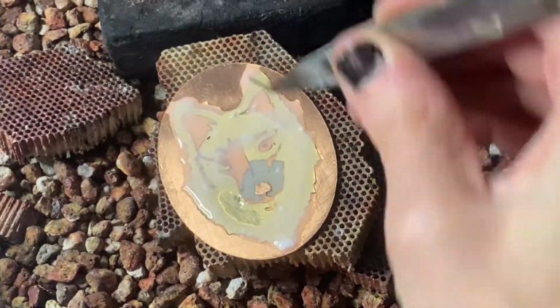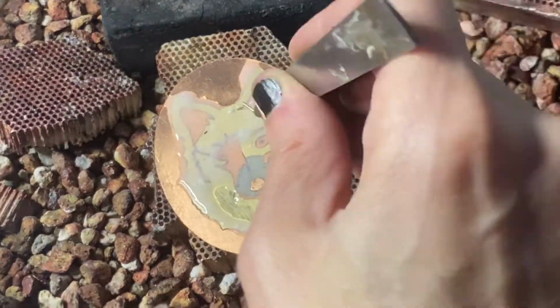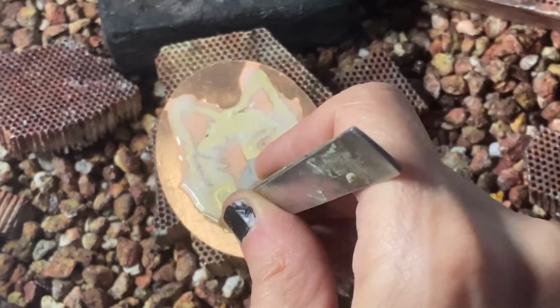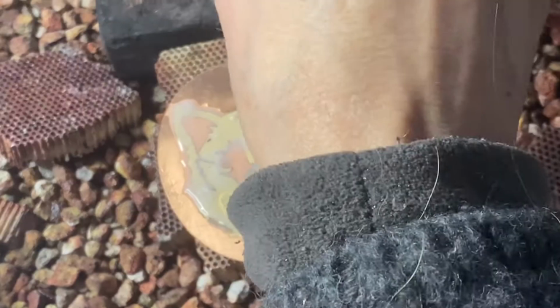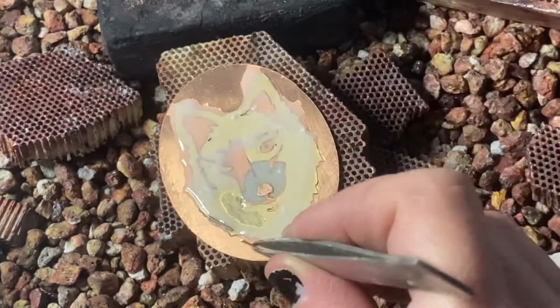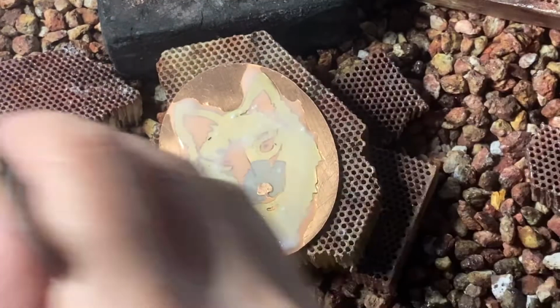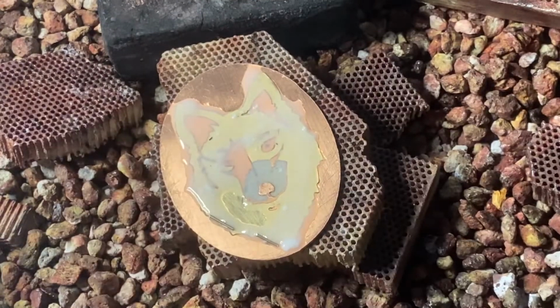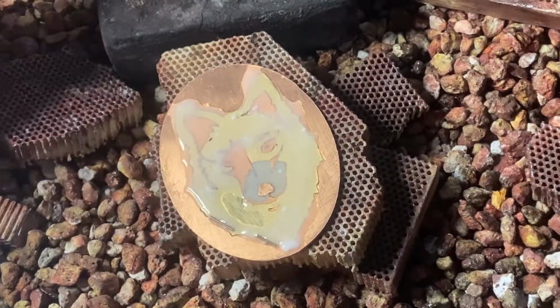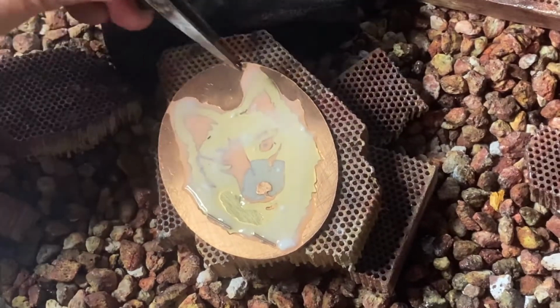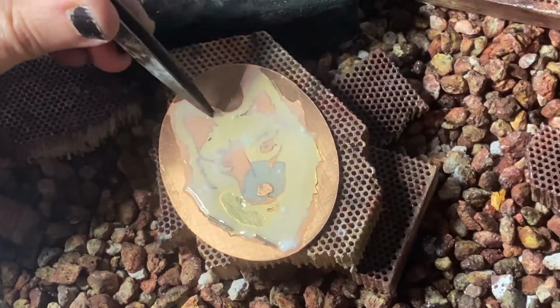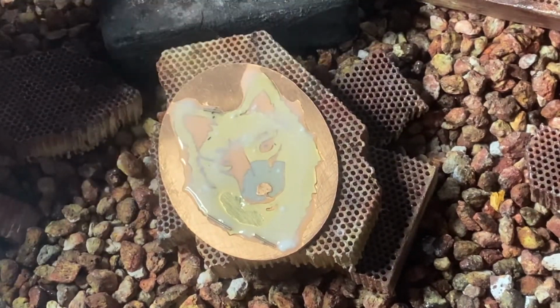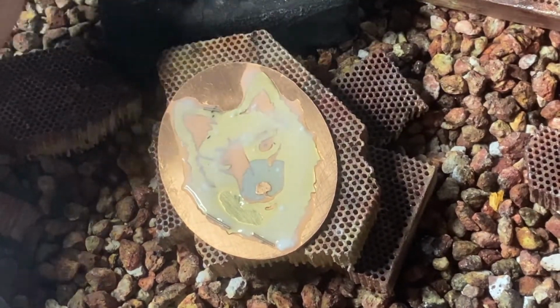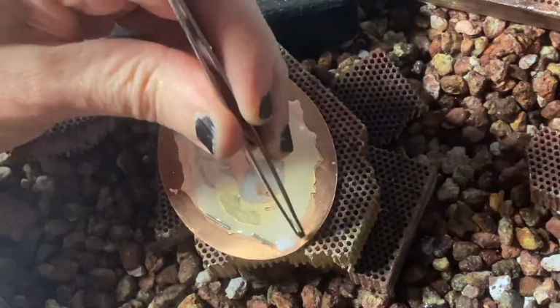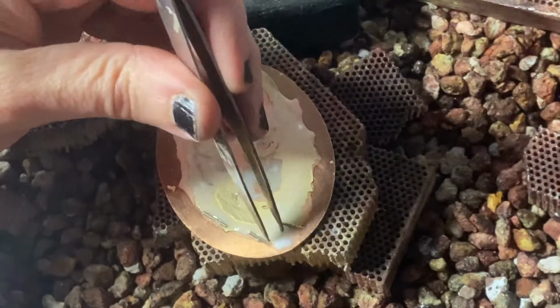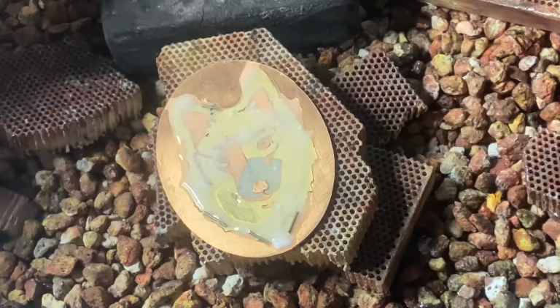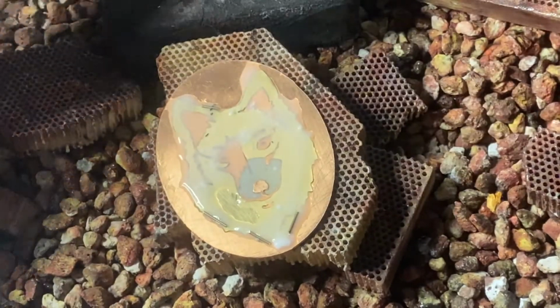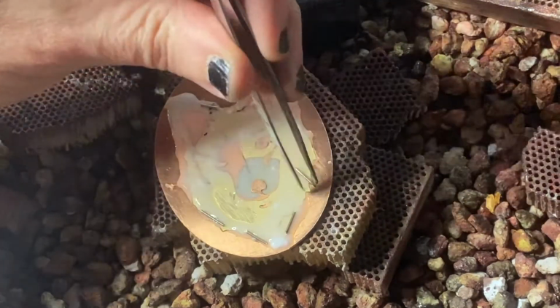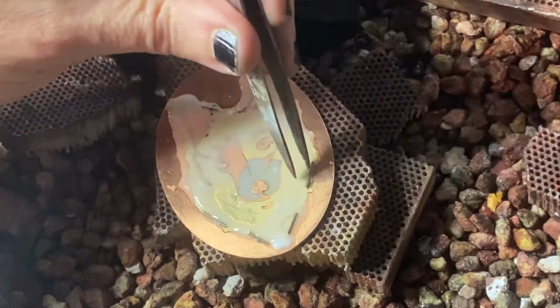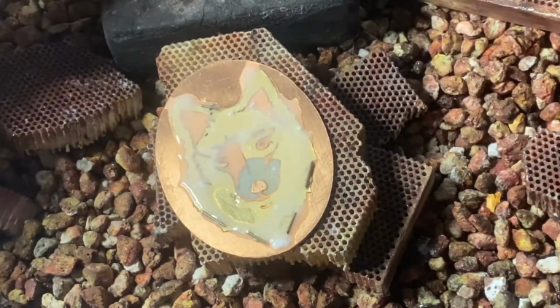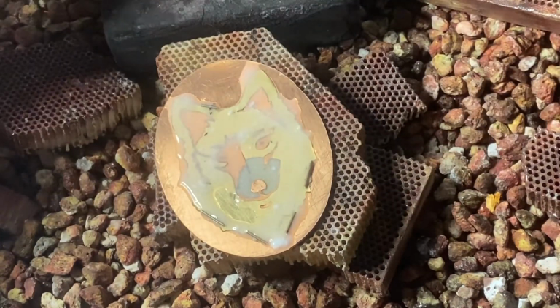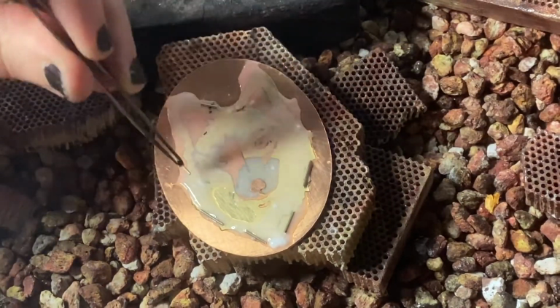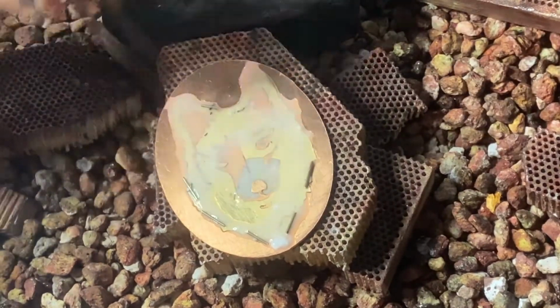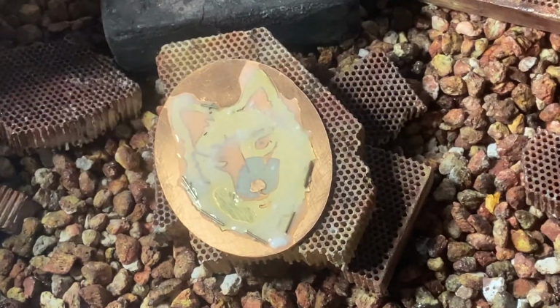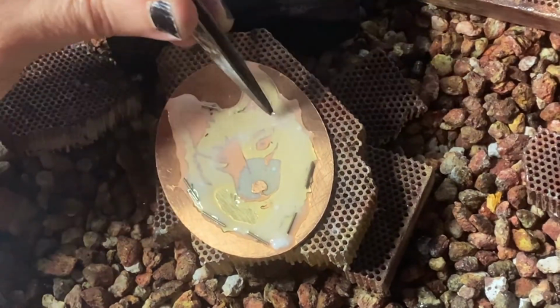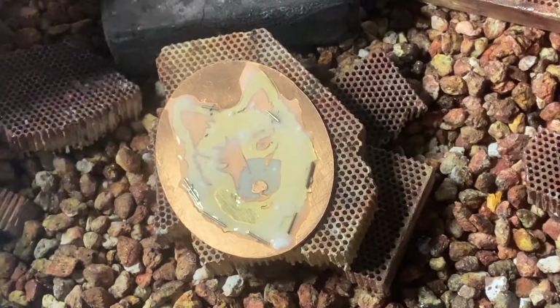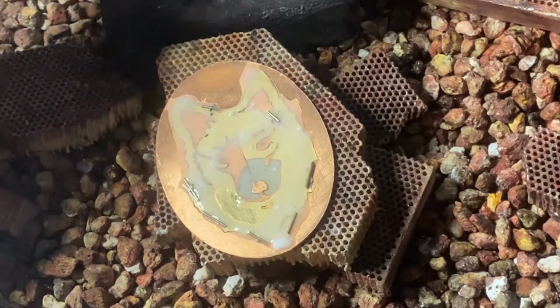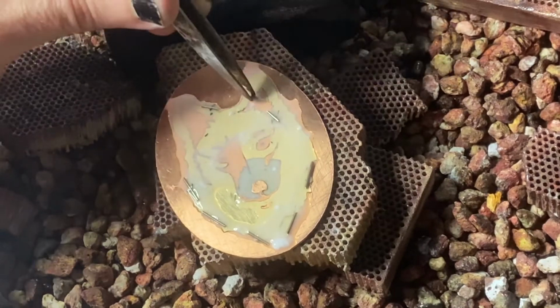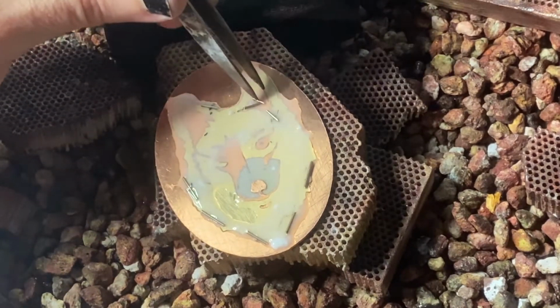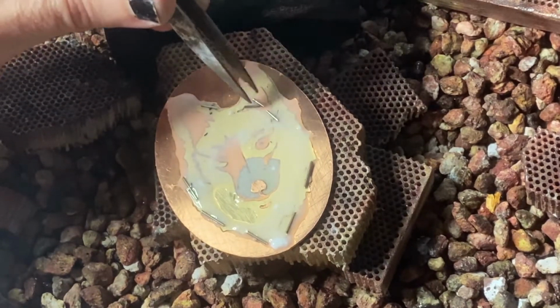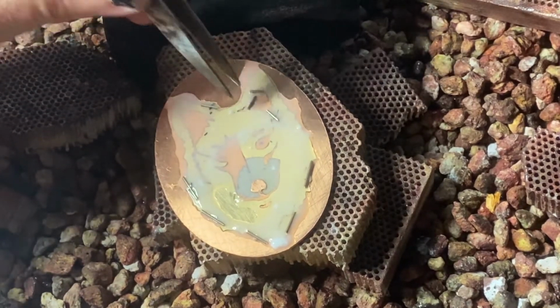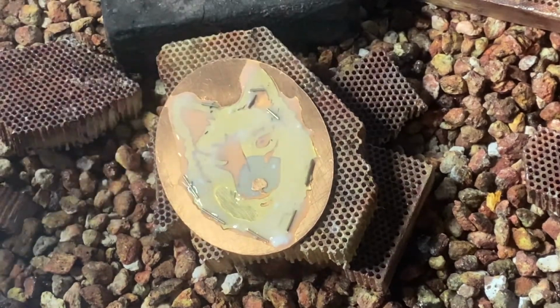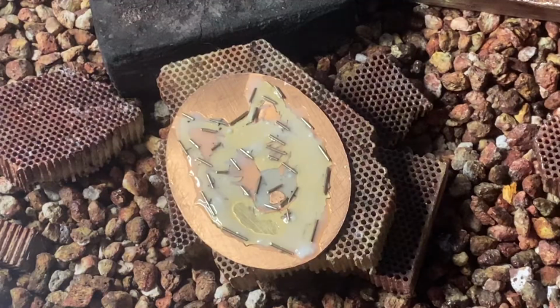It really depends on what your final design is as to what sort of solder you should use. I'm using medium solder in this demo, but if I was making something more complicated like the lid of a box or something with a lot more solder connections, I should use hard solder at this stage.